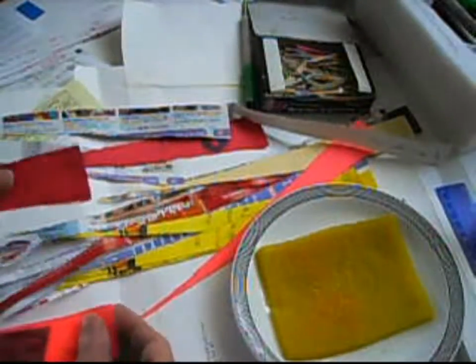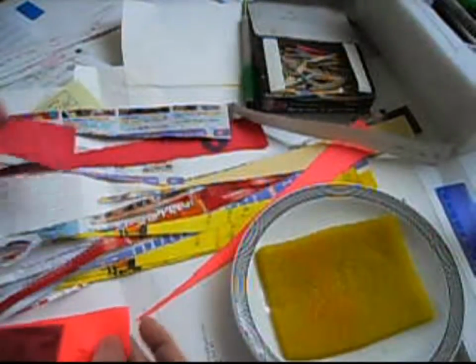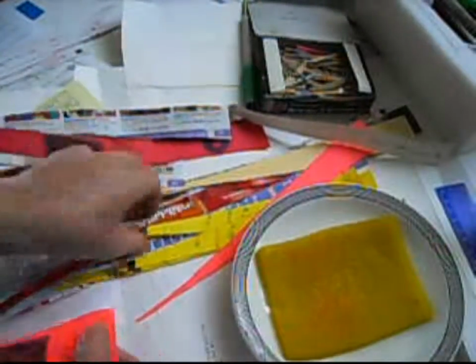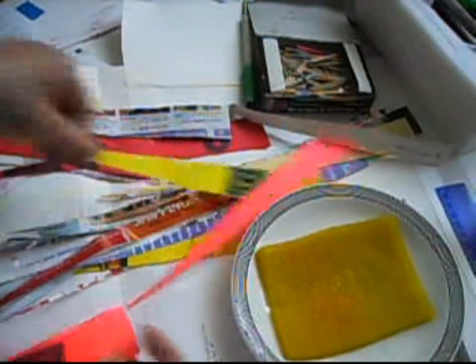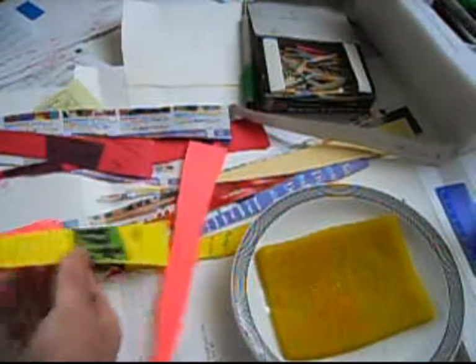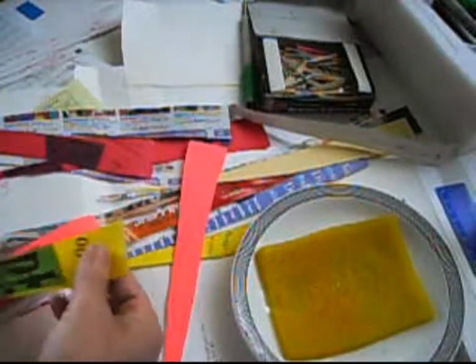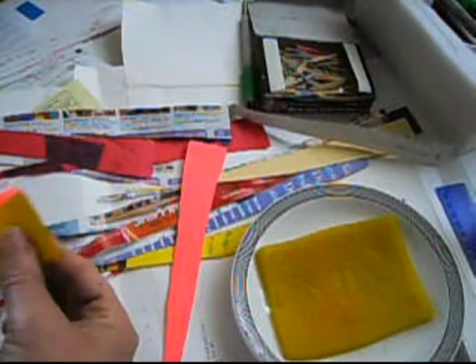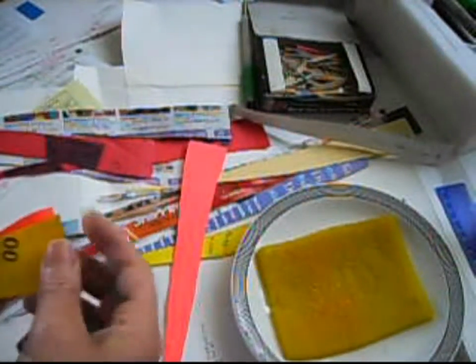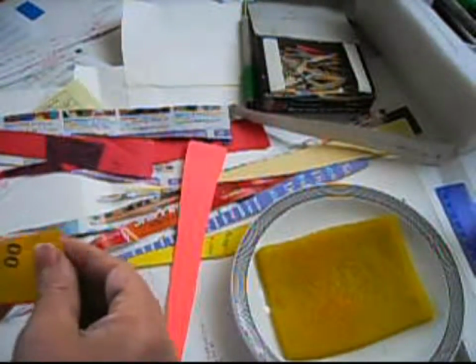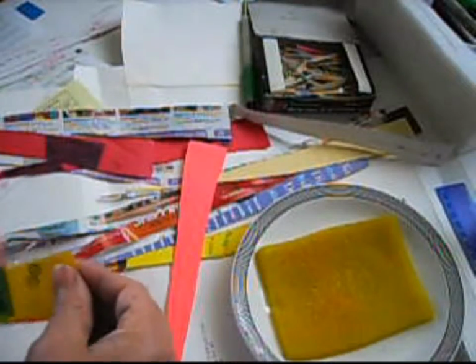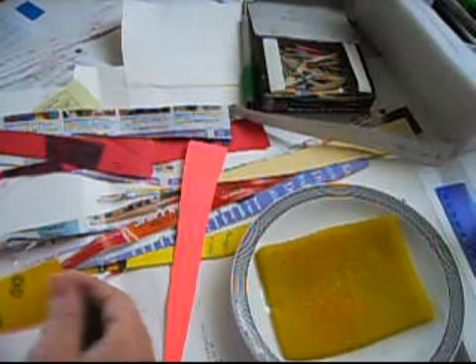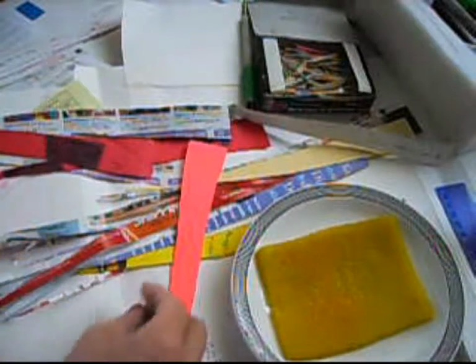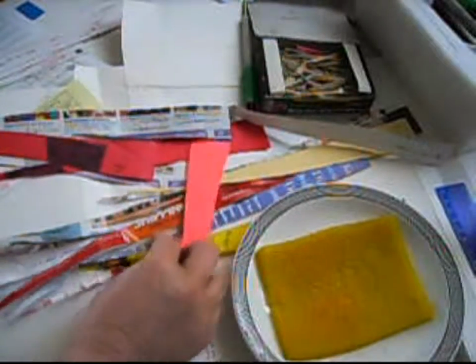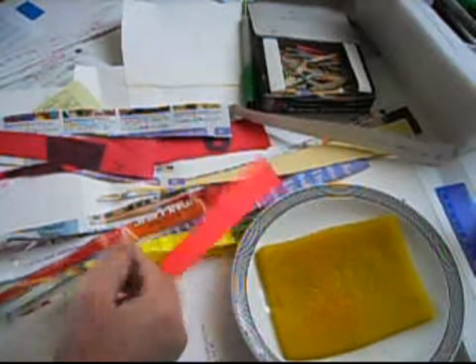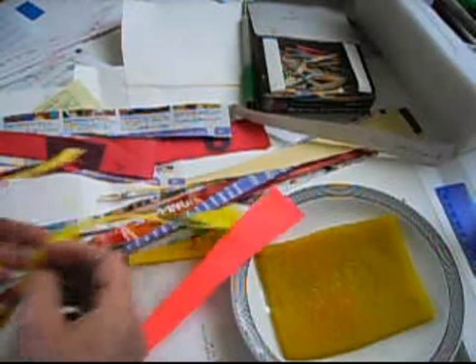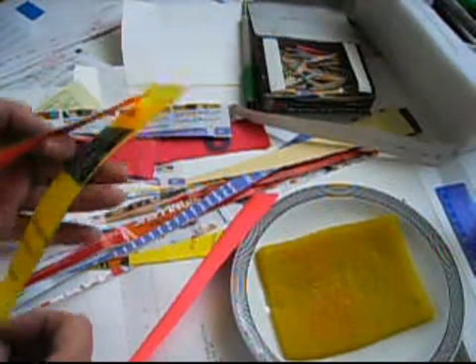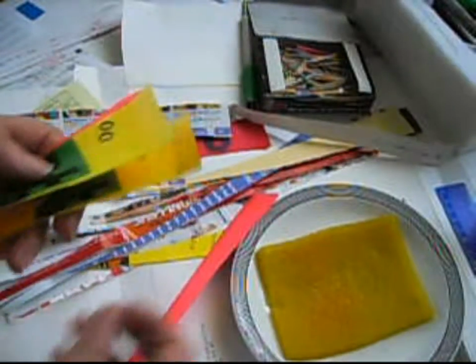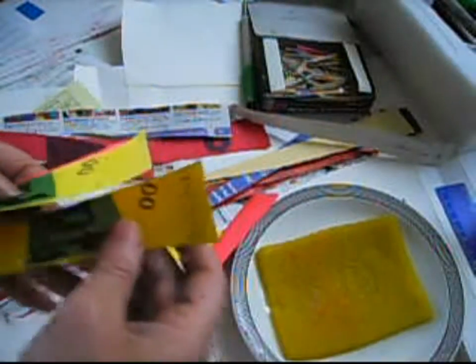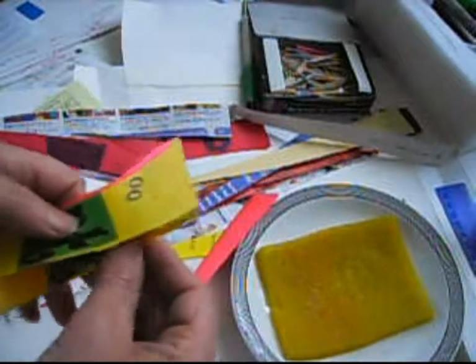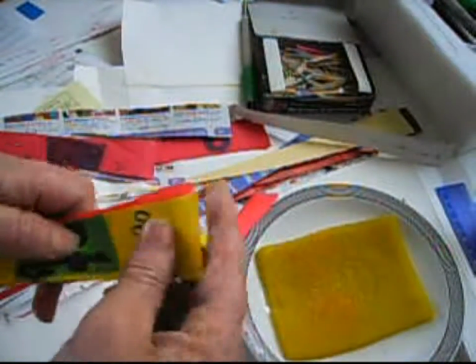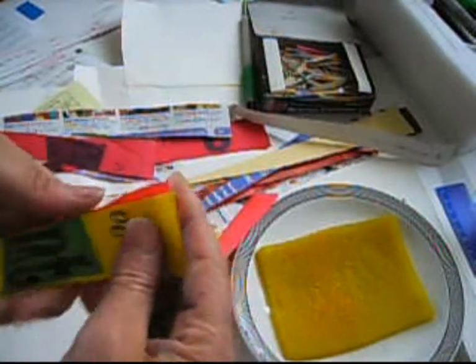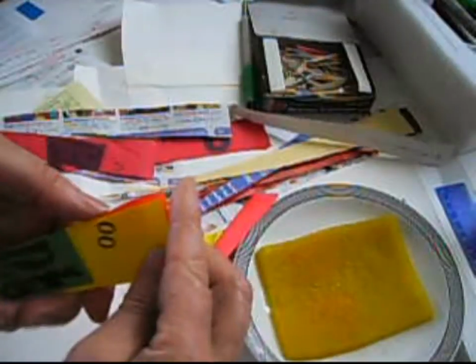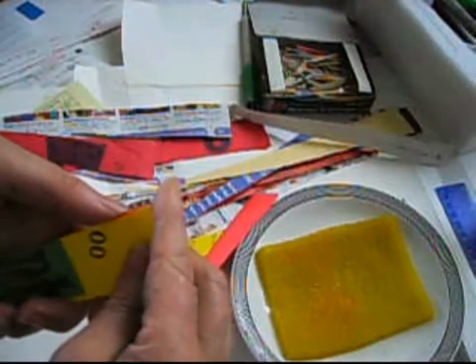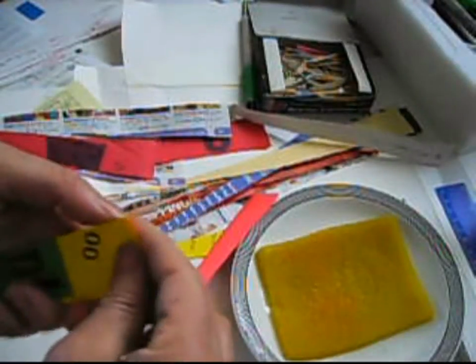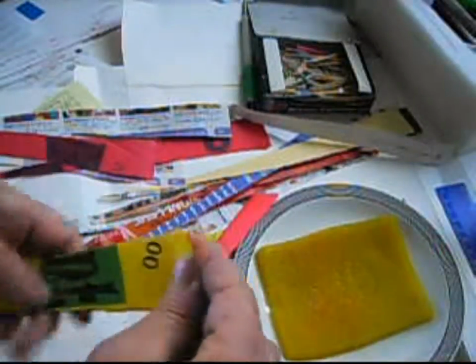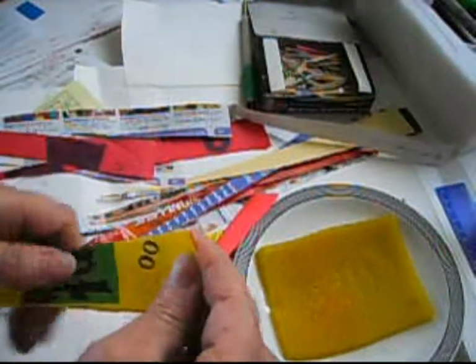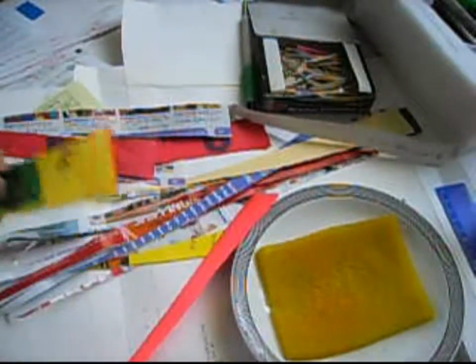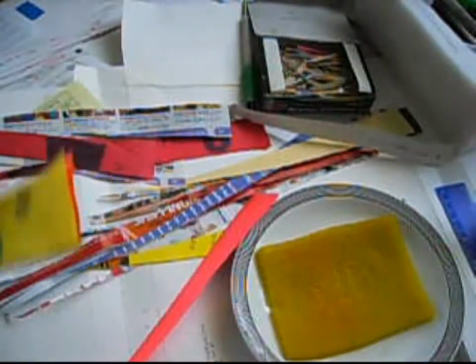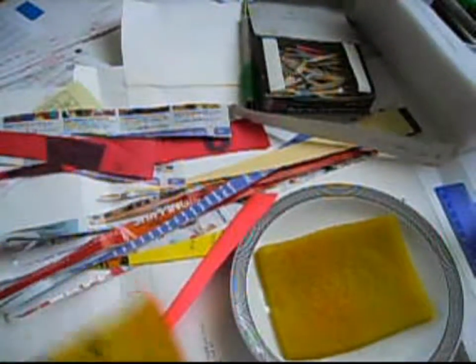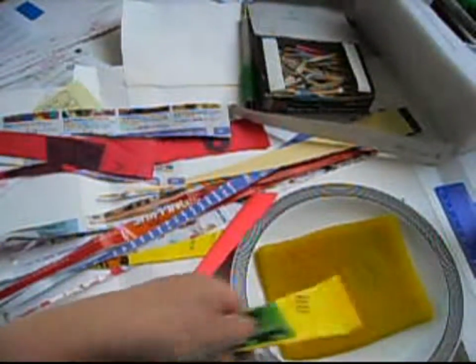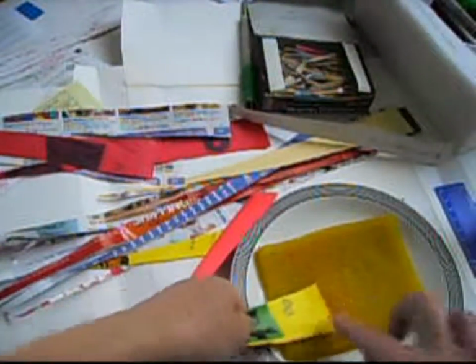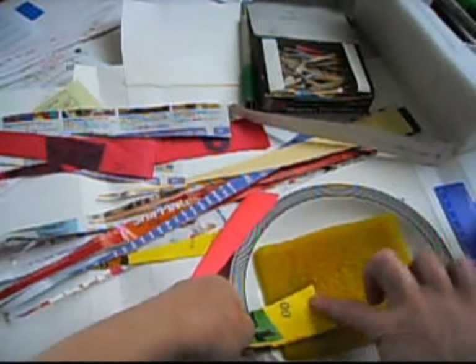All right, now we're going to make one with three strips with three different colors and see how it's going to look like.